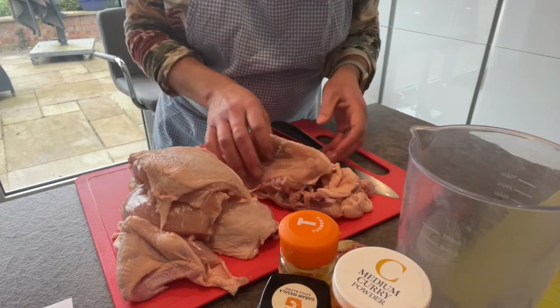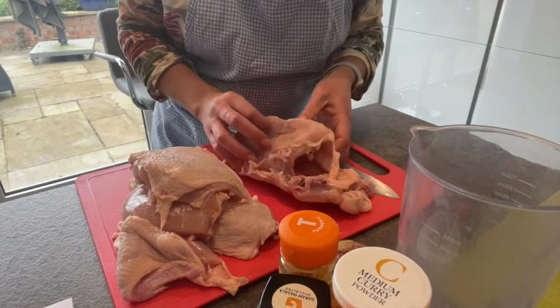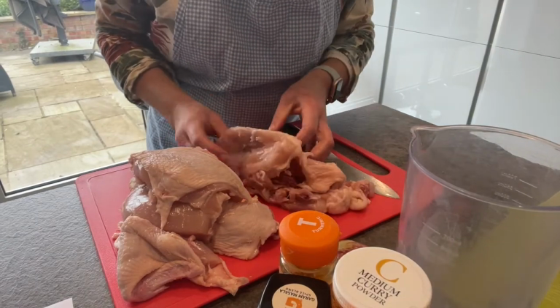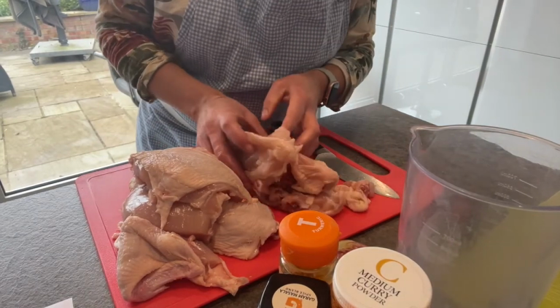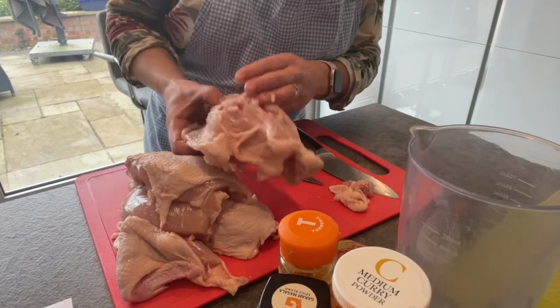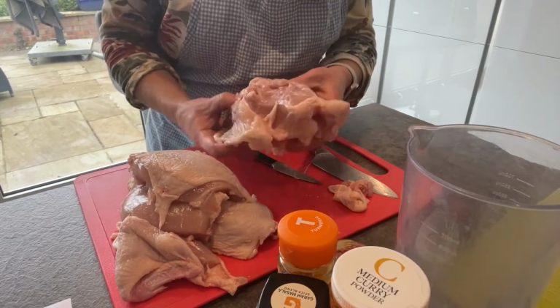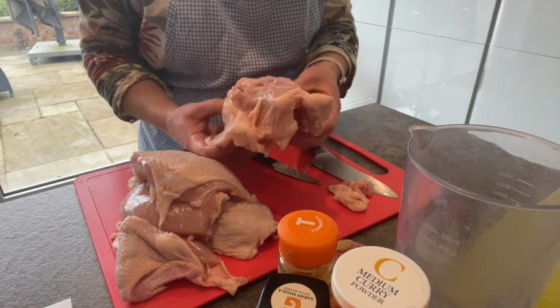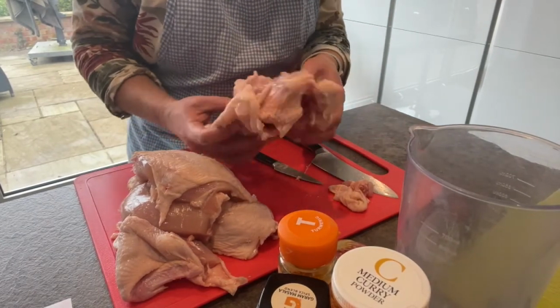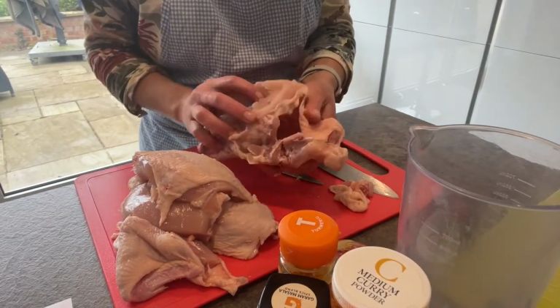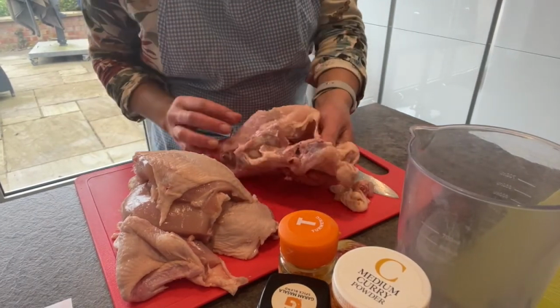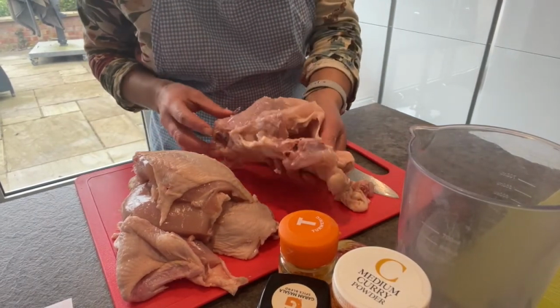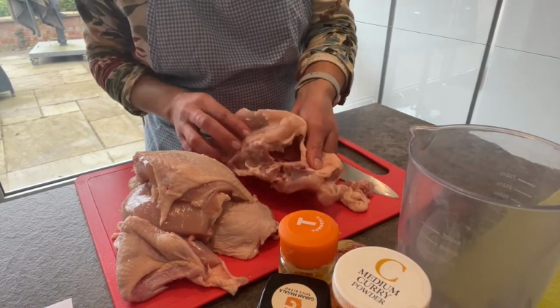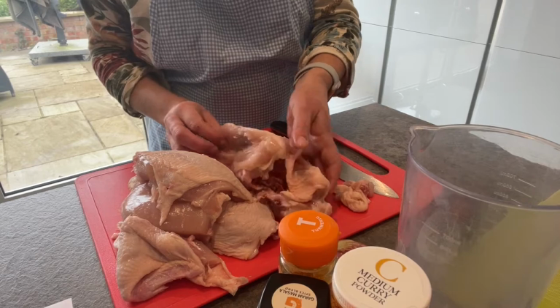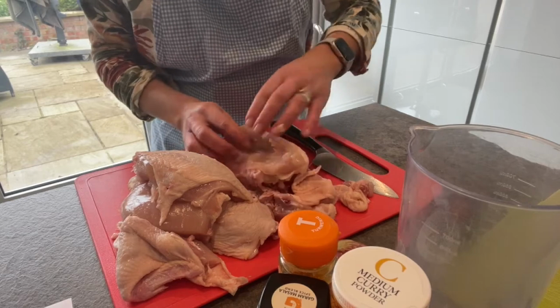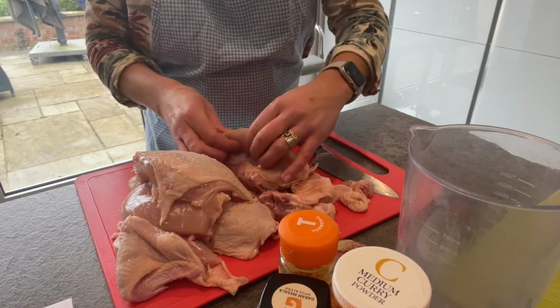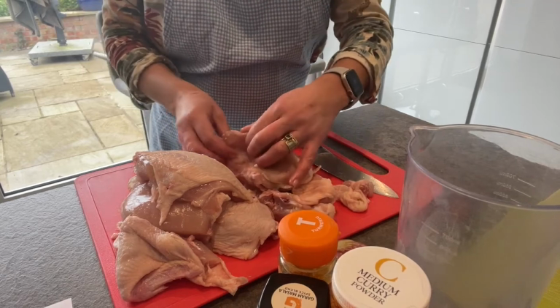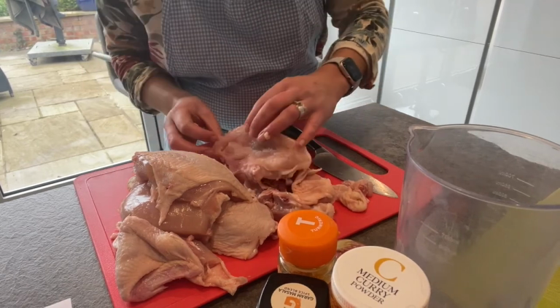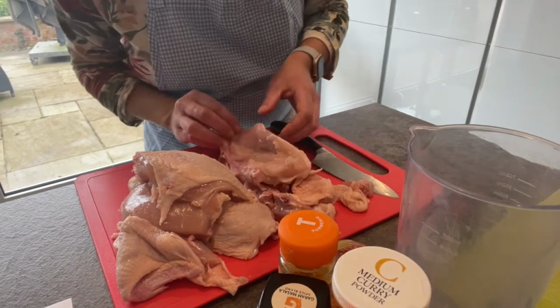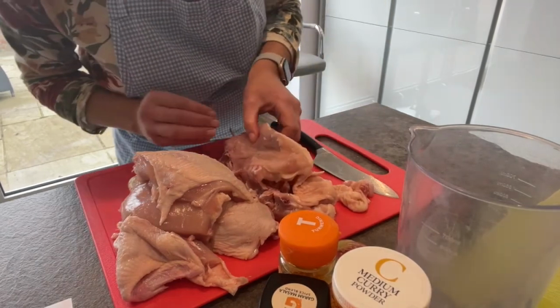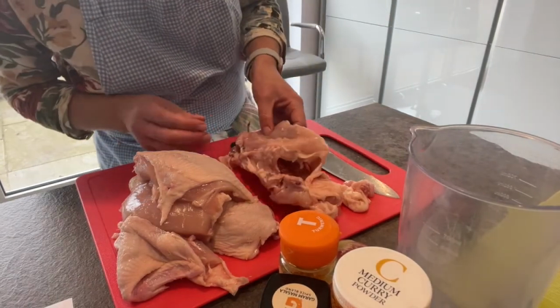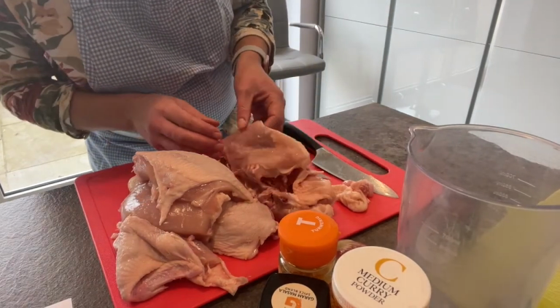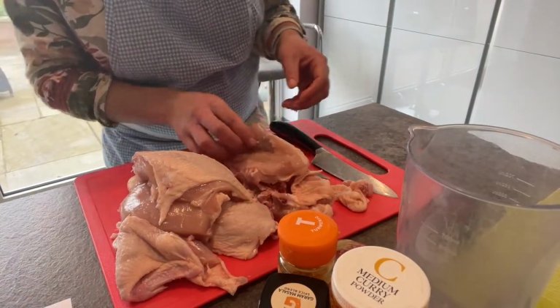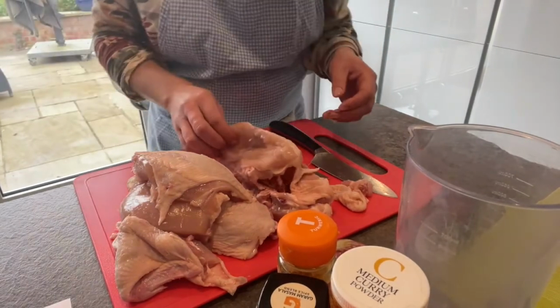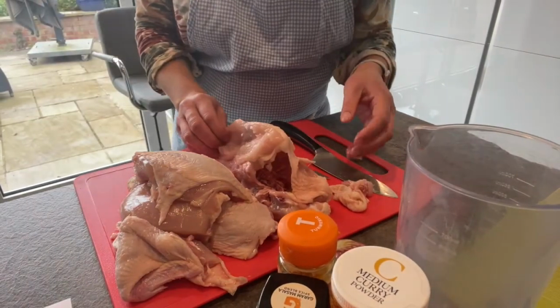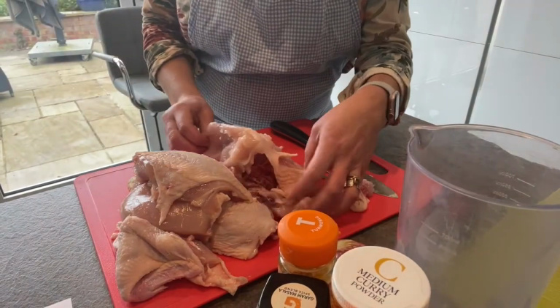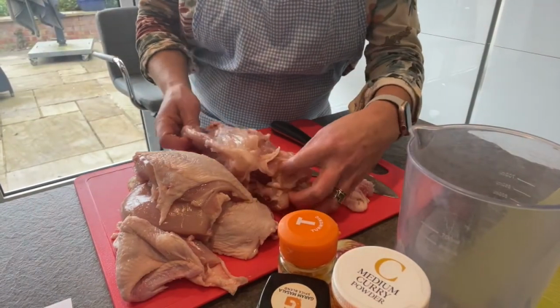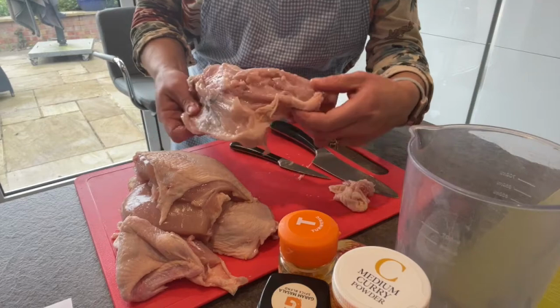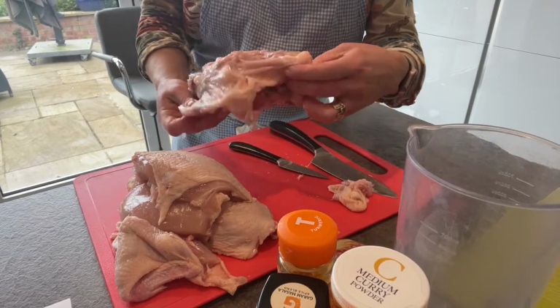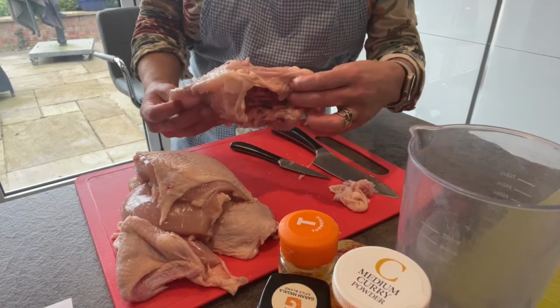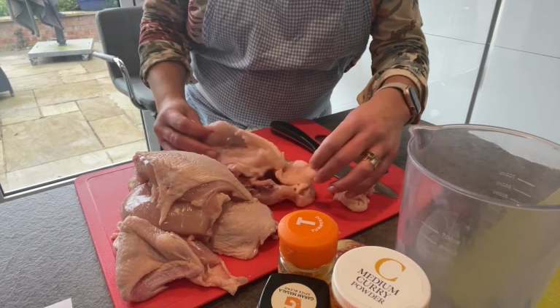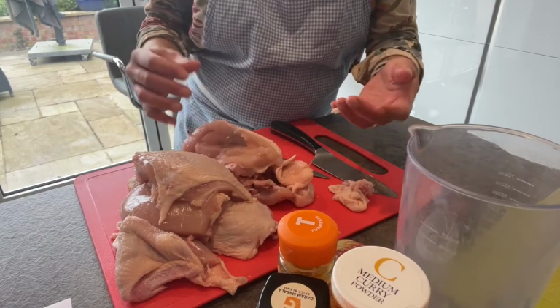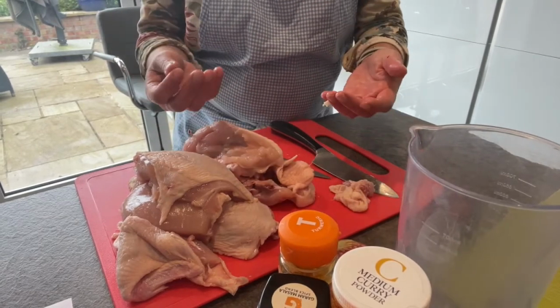Now it looks like we've got still quite a bit of meat on the carcass there, so you can boil that and make it into a stock for soup if you want to, or just get rid of it.